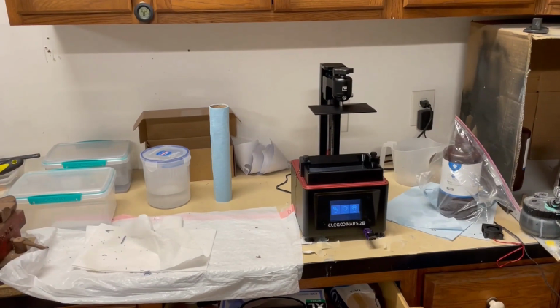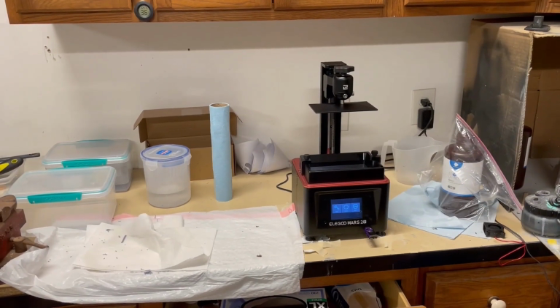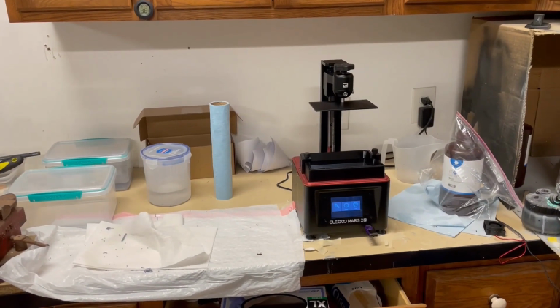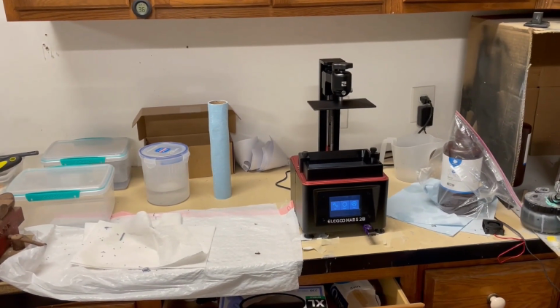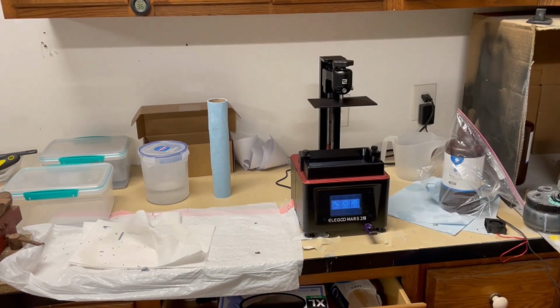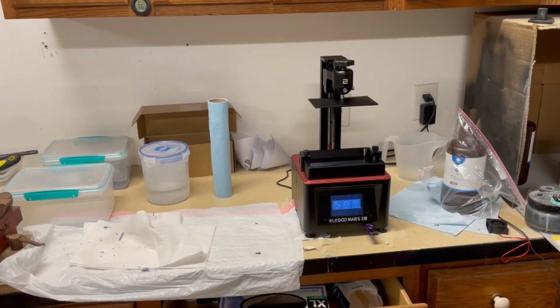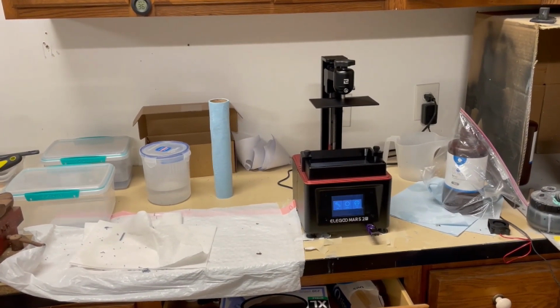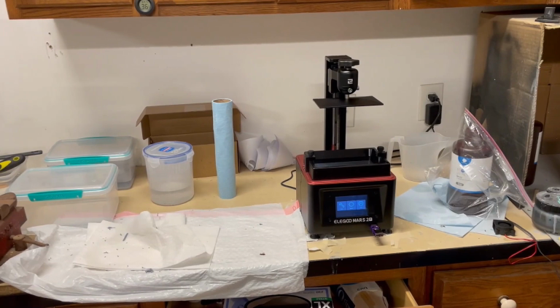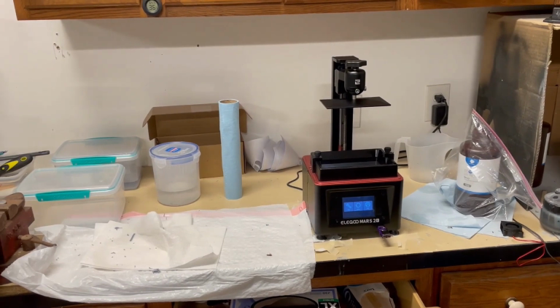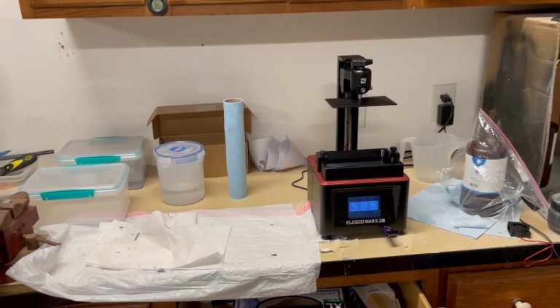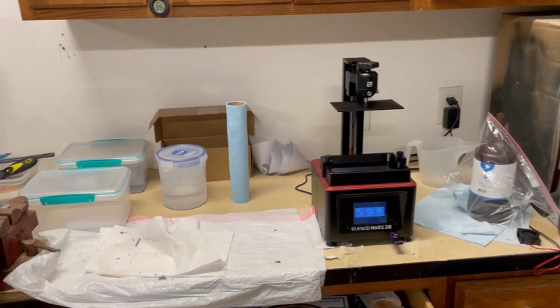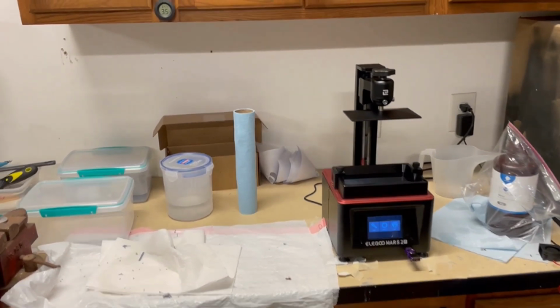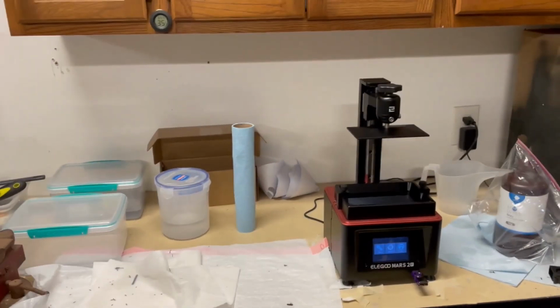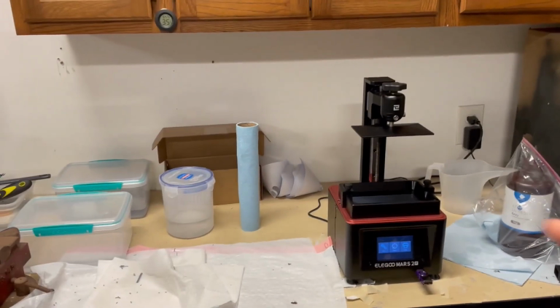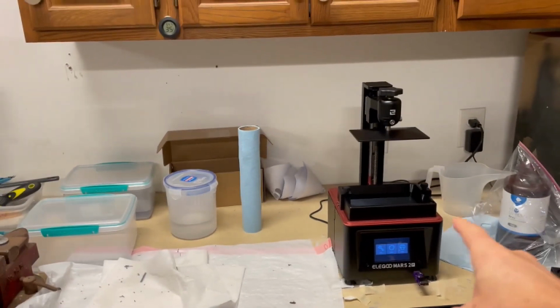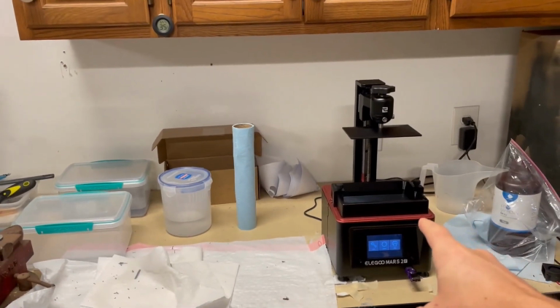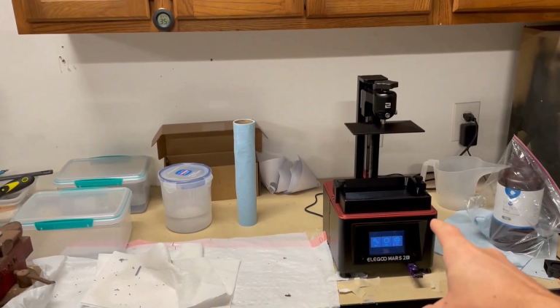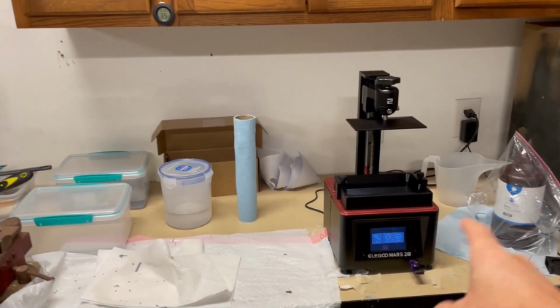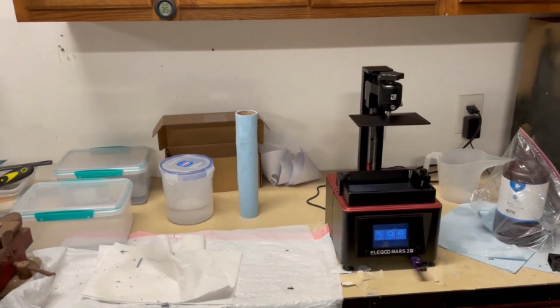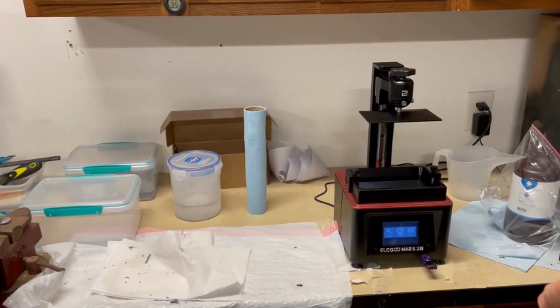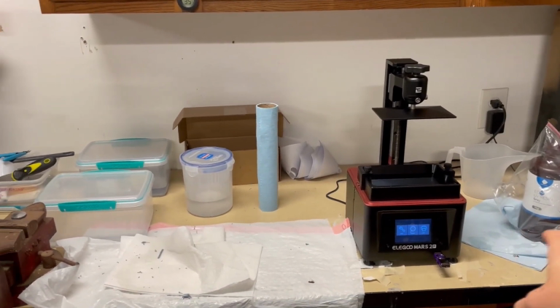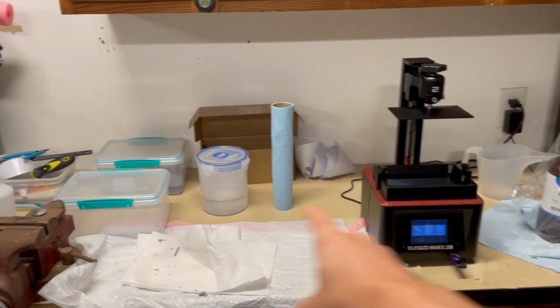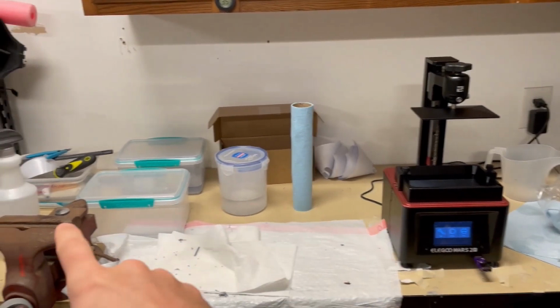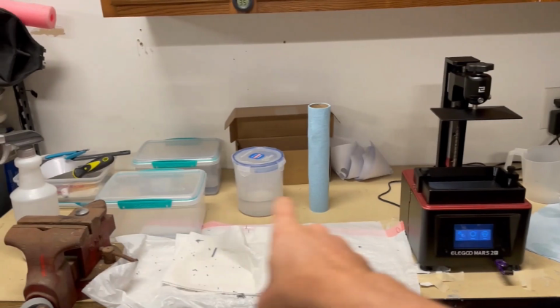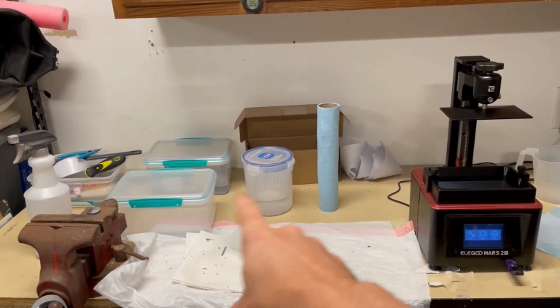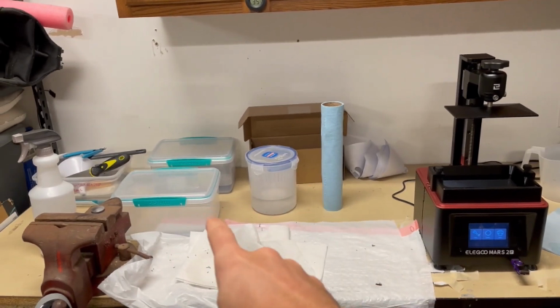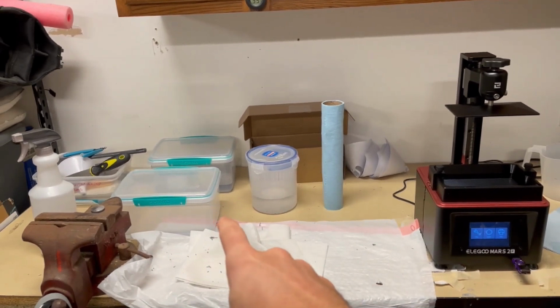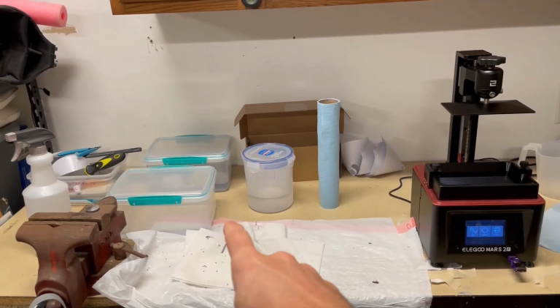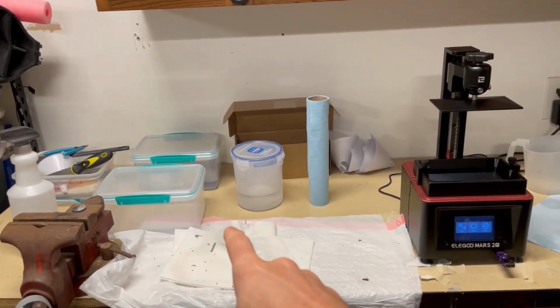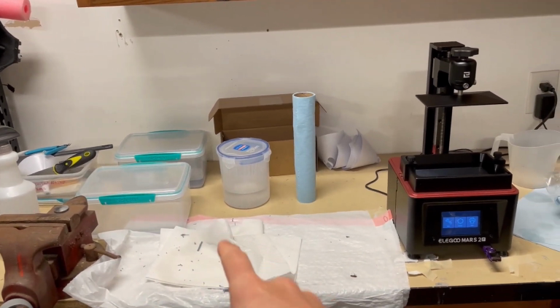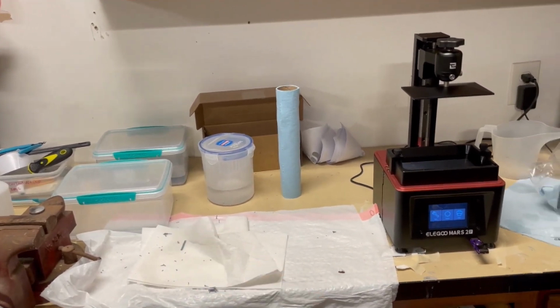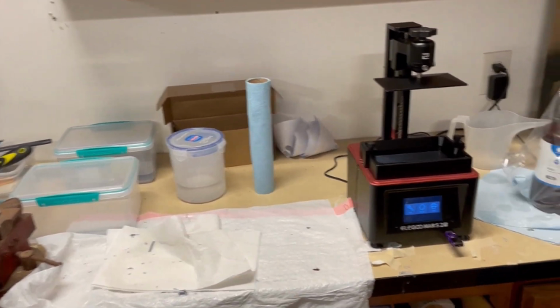Here is my 3D printing workstation. I've got my printer here, I've got my resin, and then I've got all of the different materials that I use later for cleaning.